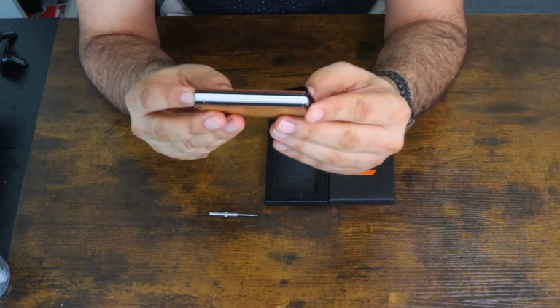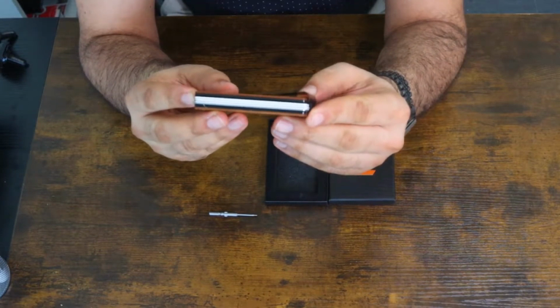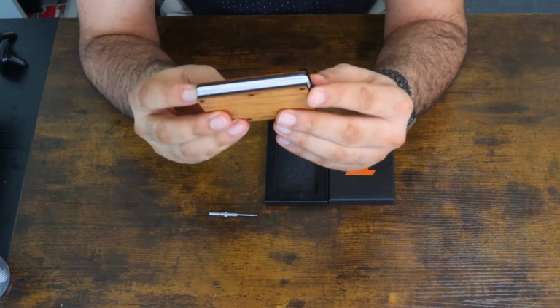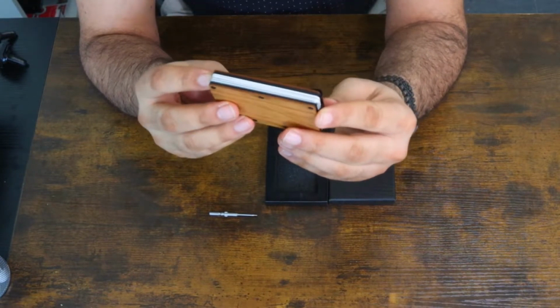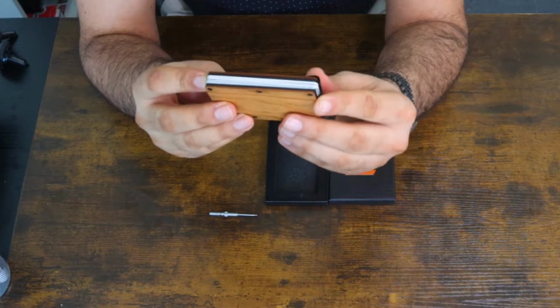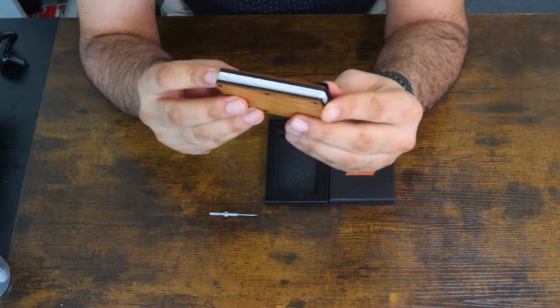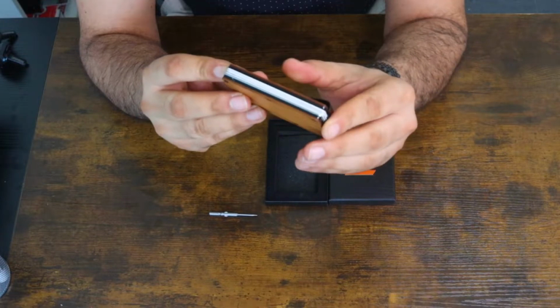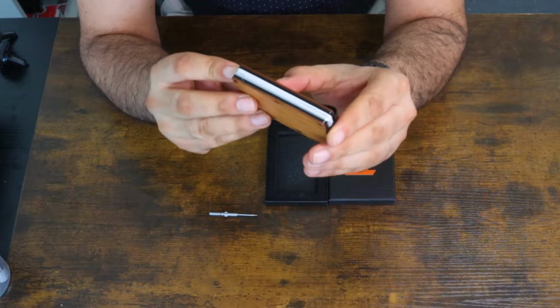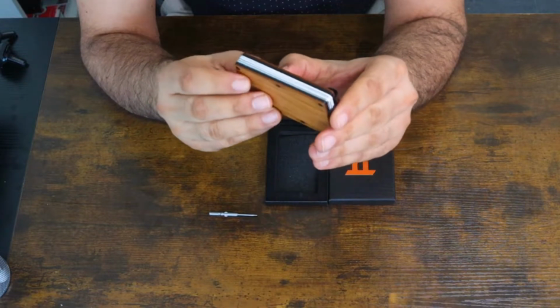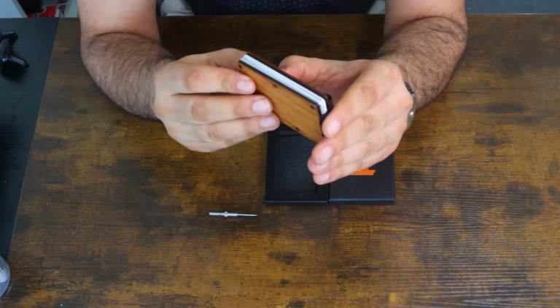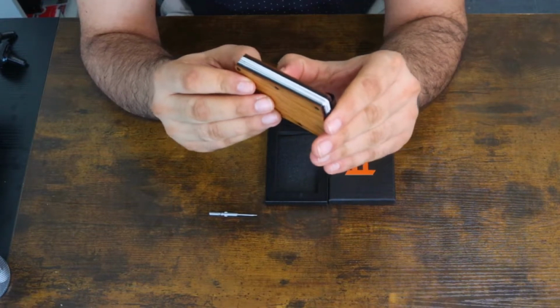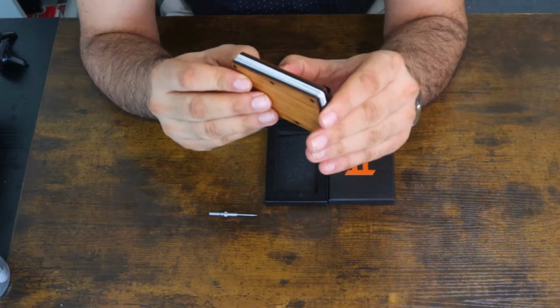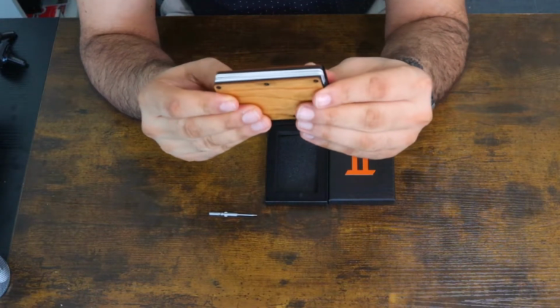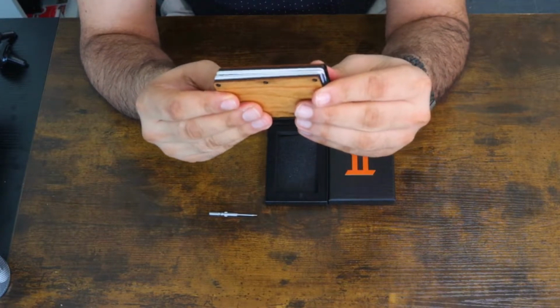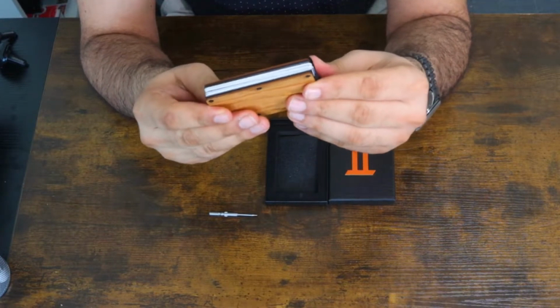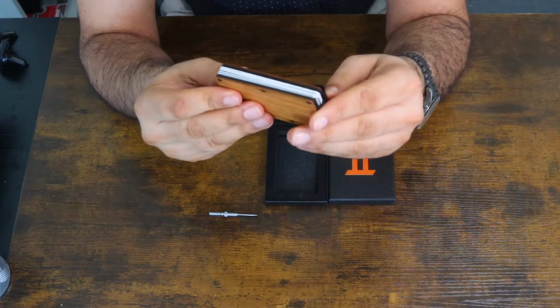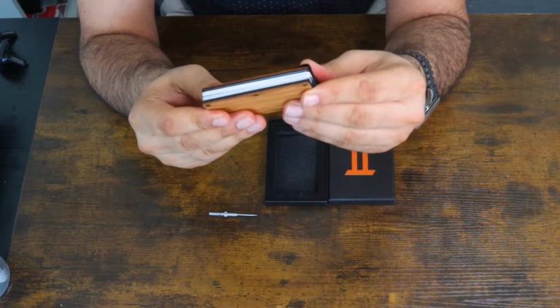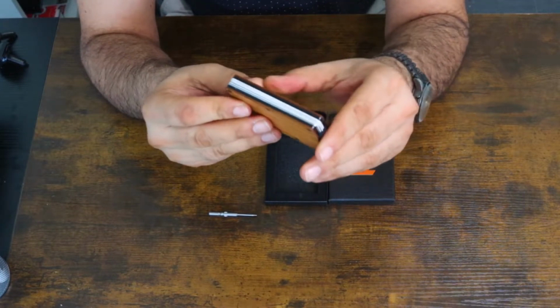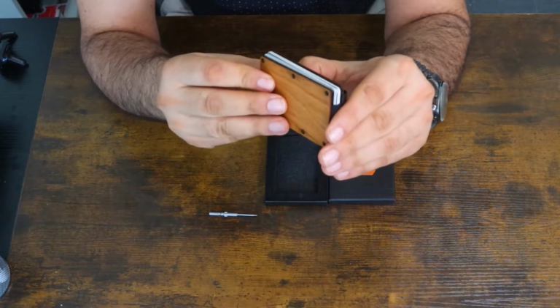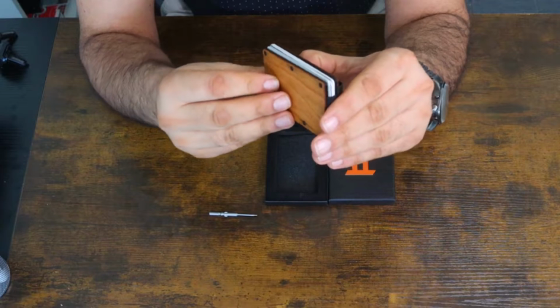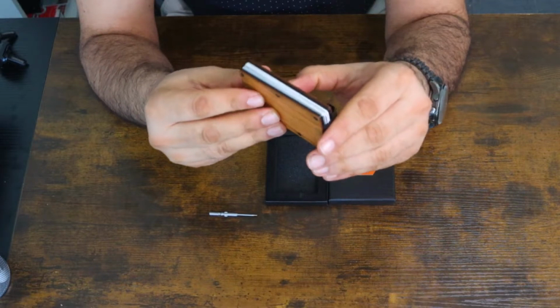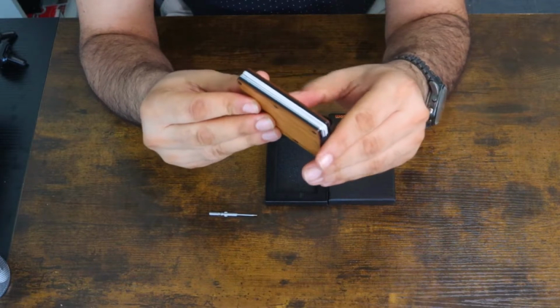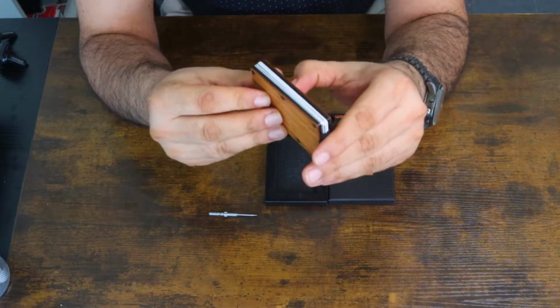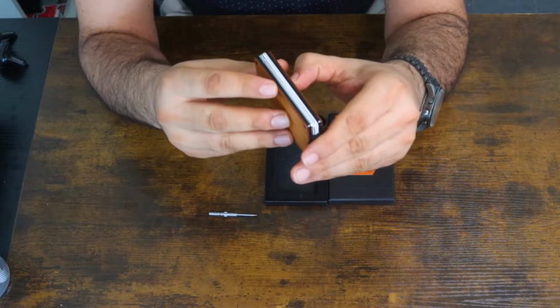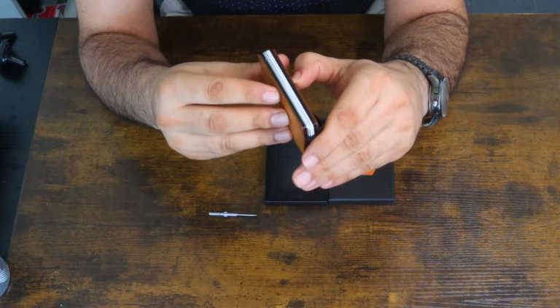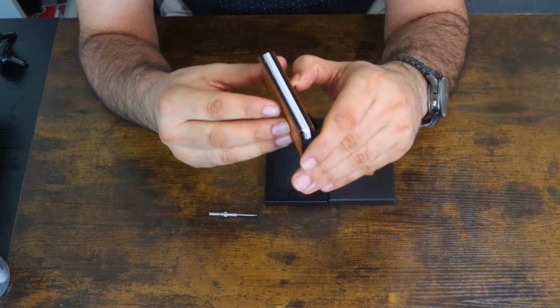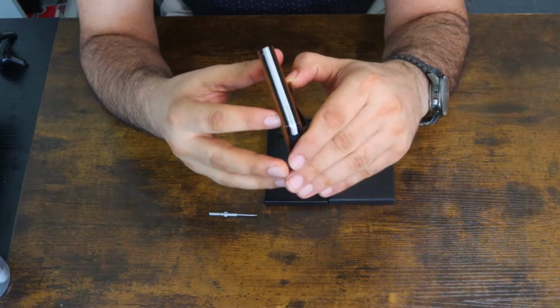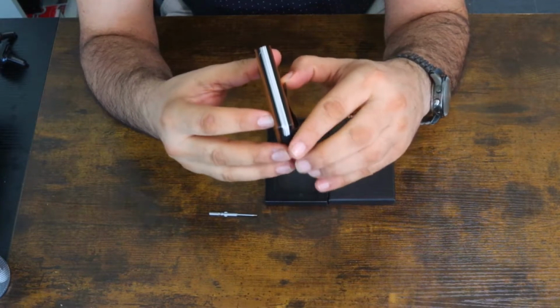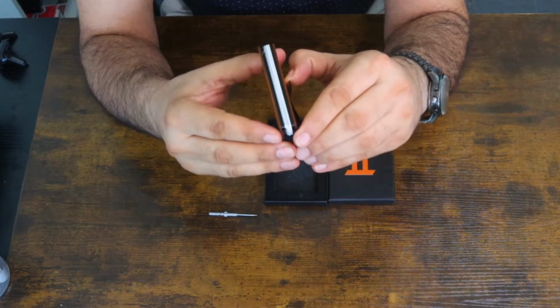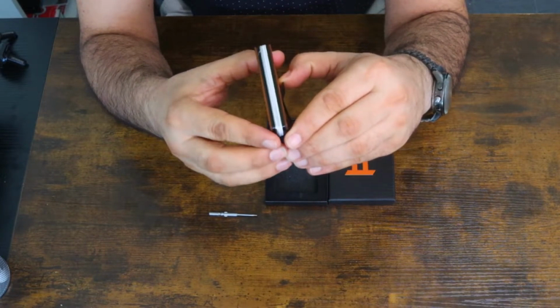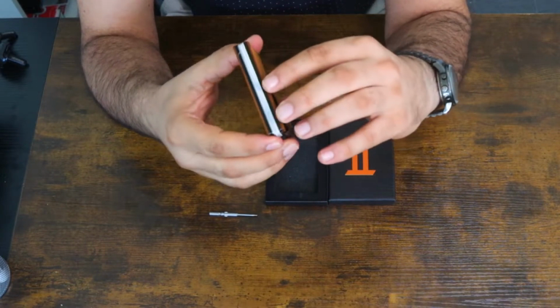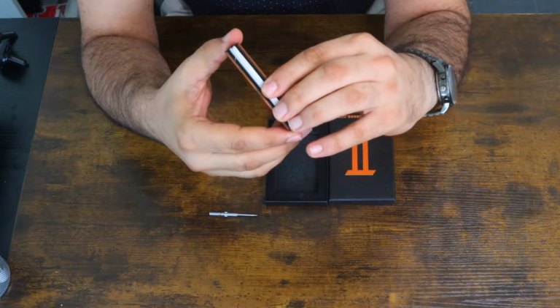You can put up to 15 cards in here, which not many credit card holders can do — most carry more than seven or five, but this one does even more than that. You can try it once you purchase it.